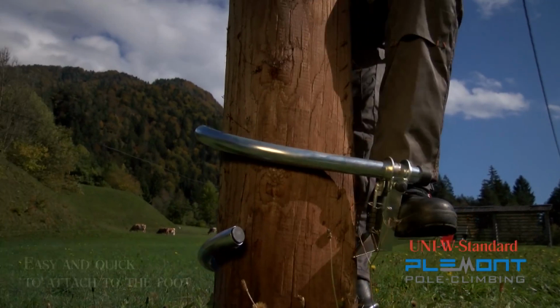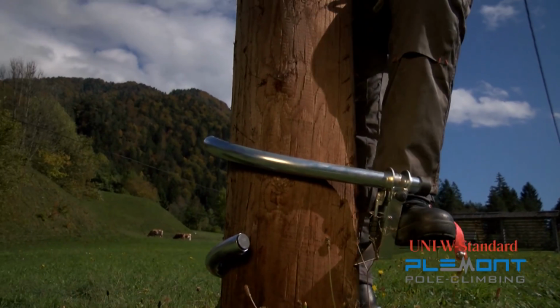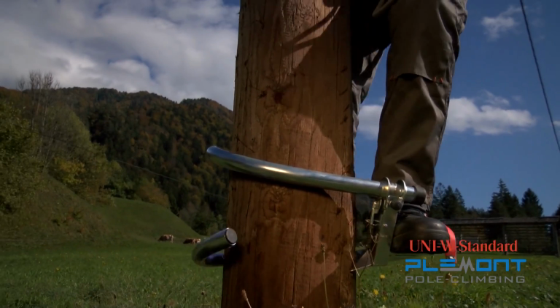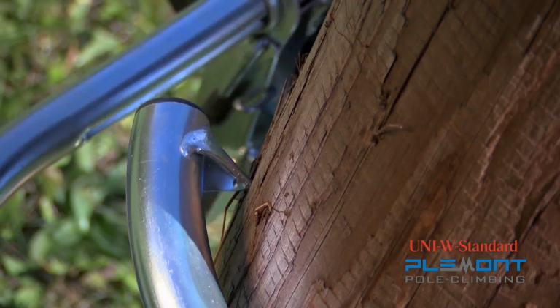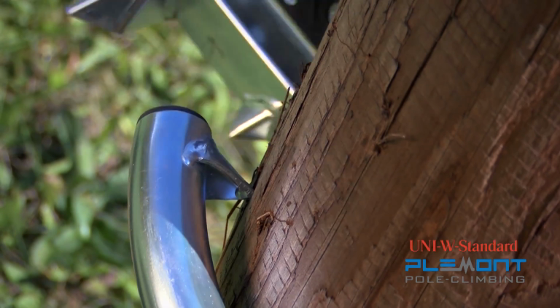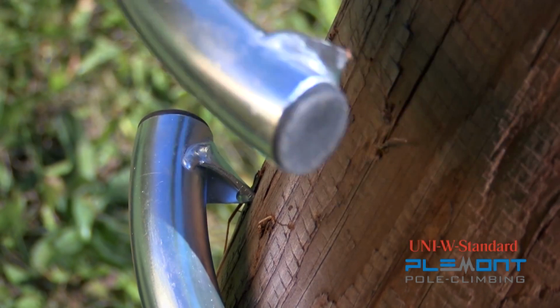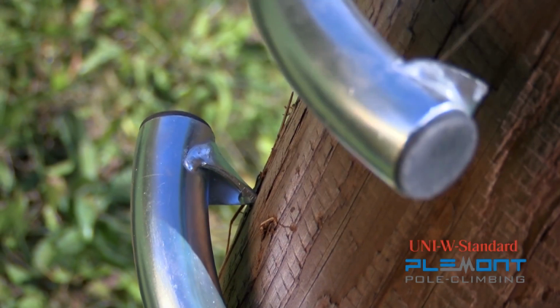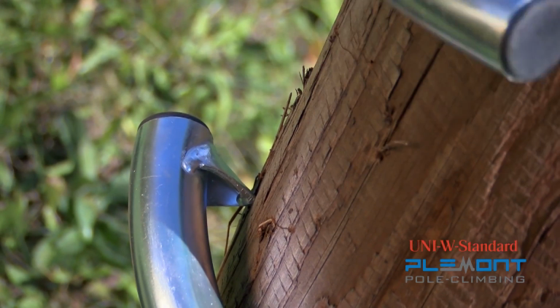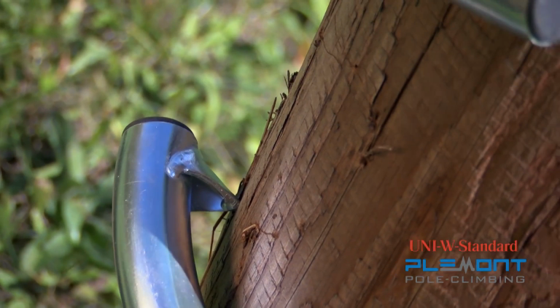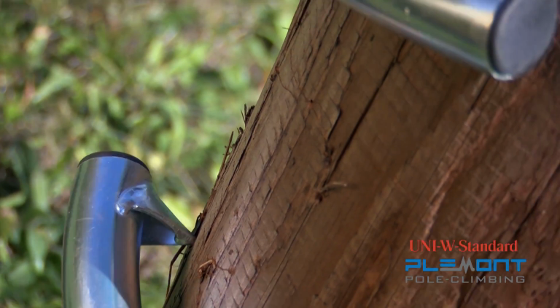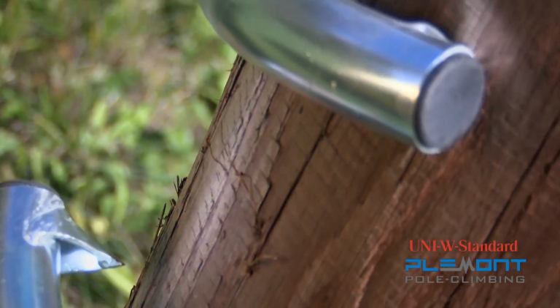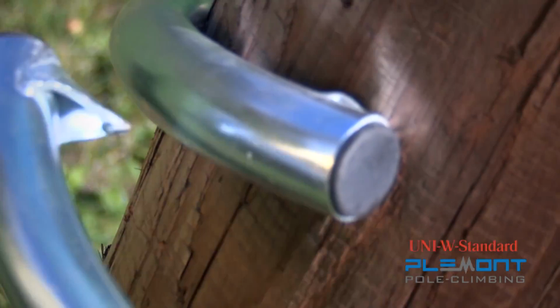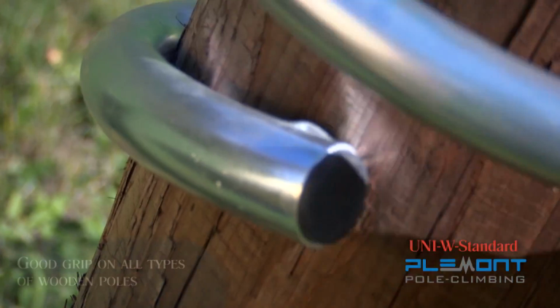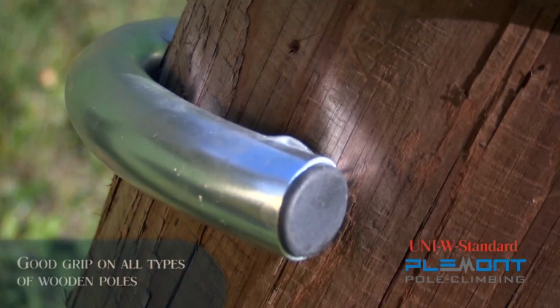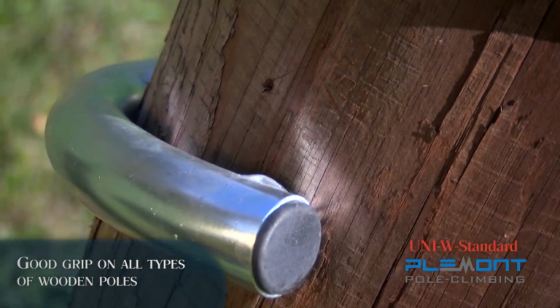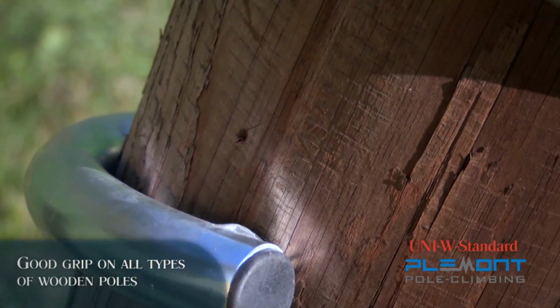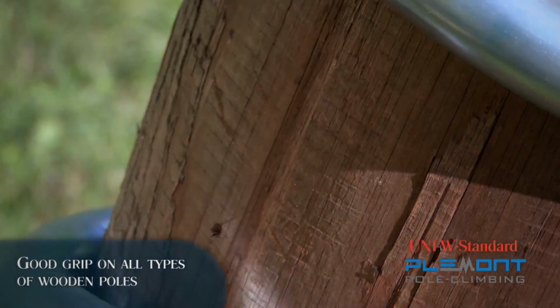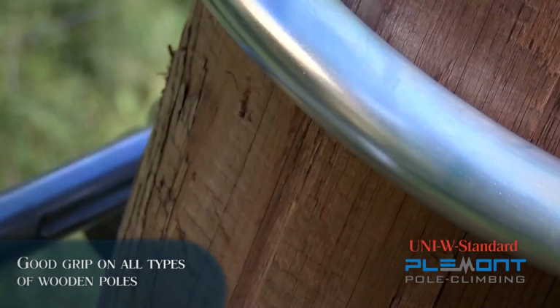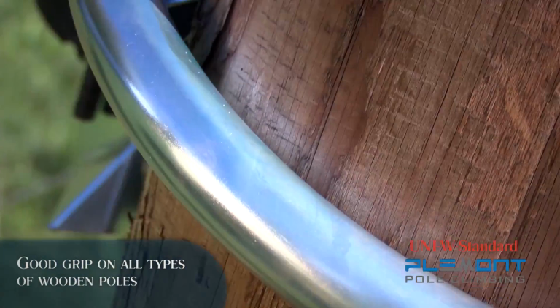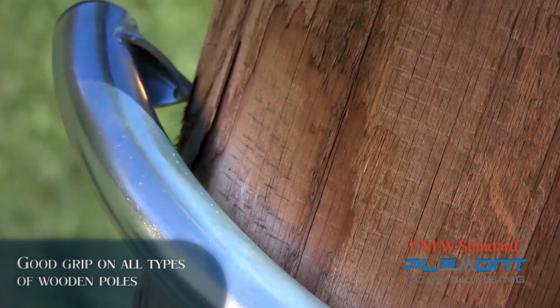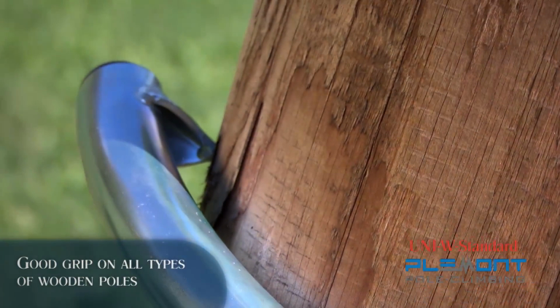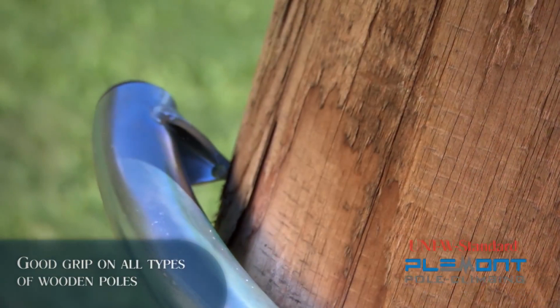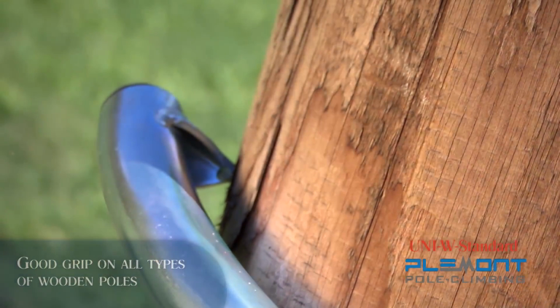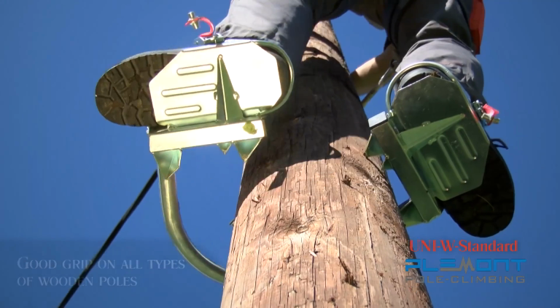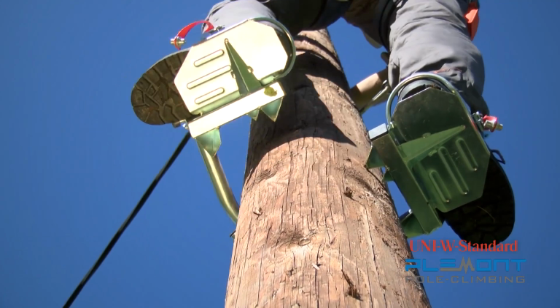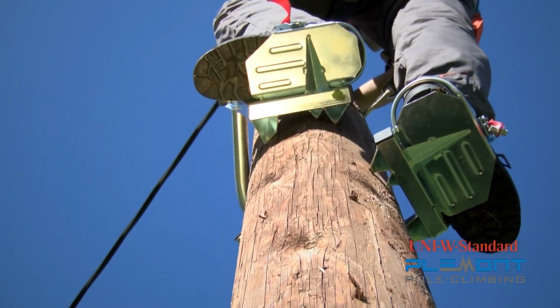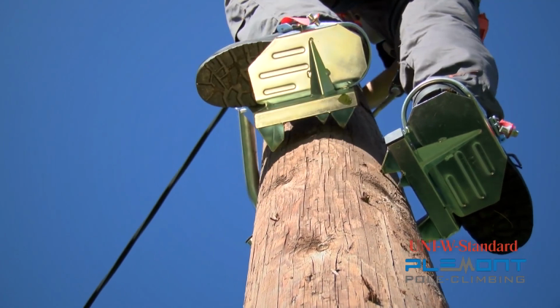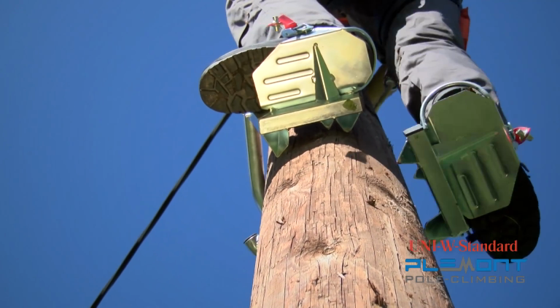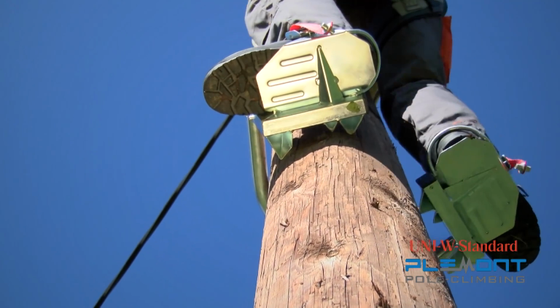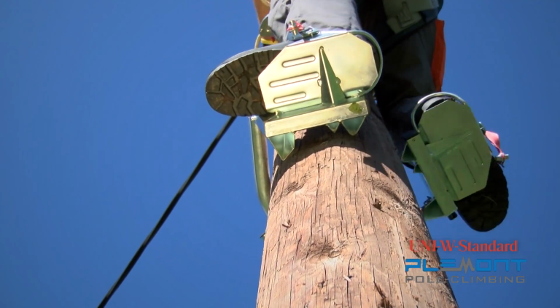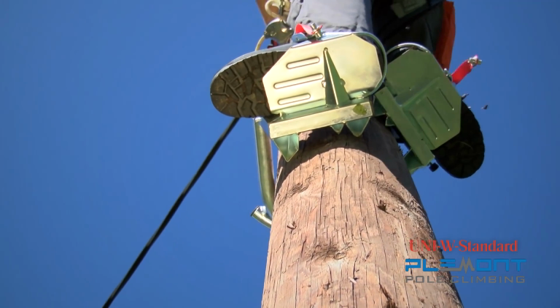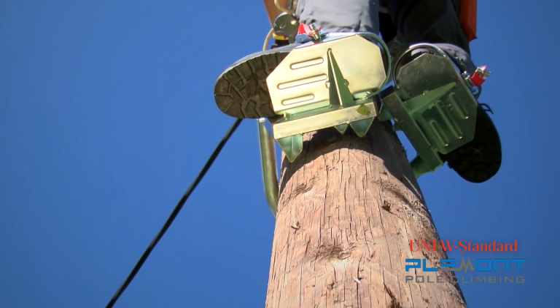A reinforced pedal part with three tips and clamp arch with one tip allows for a good grip on all types of wooden poles, including hard and icy ones. Climbing accessories construction makes them safe and easy to use.